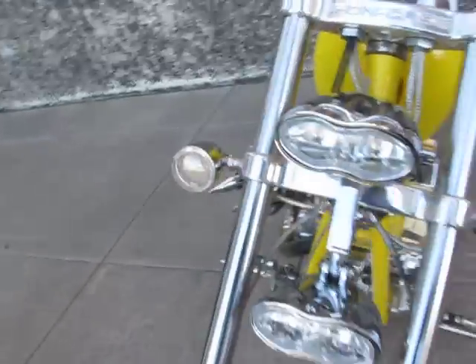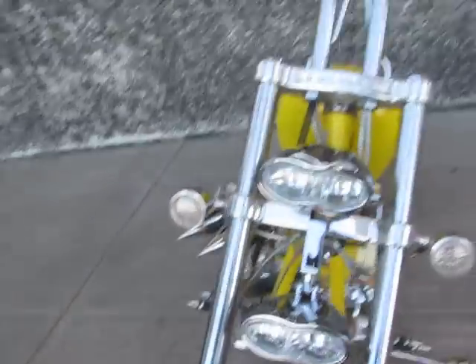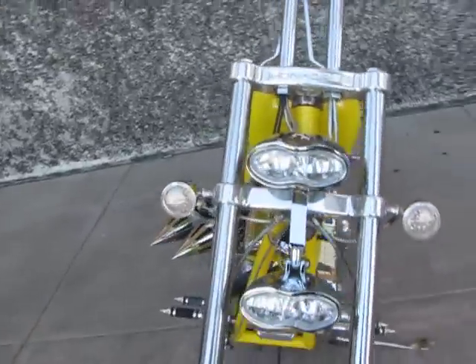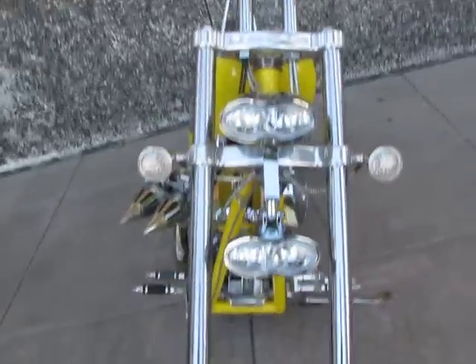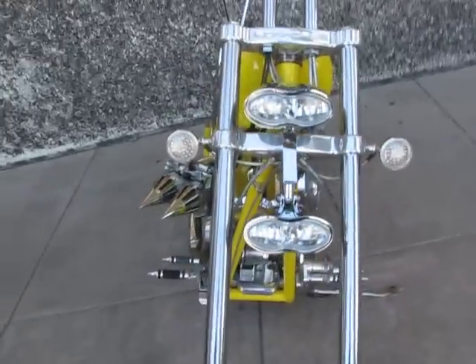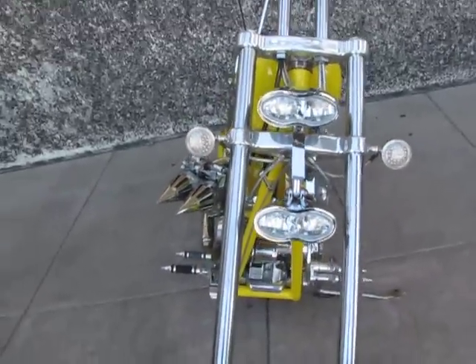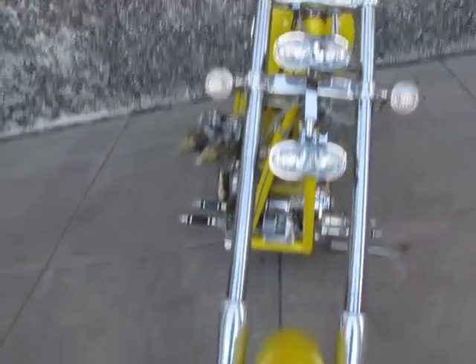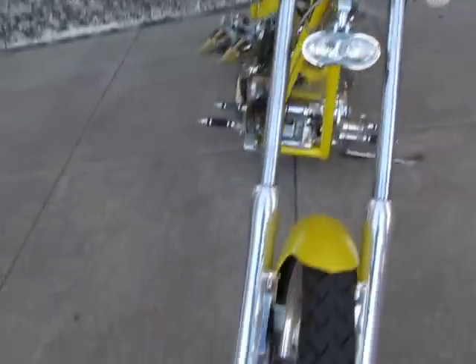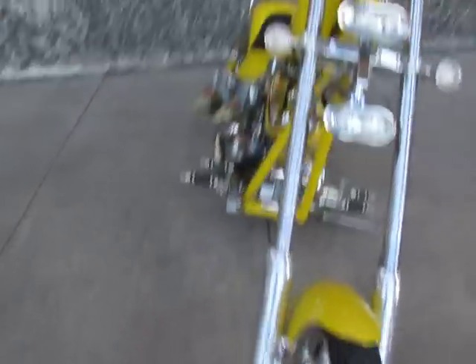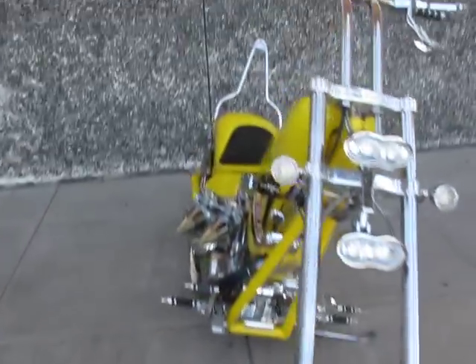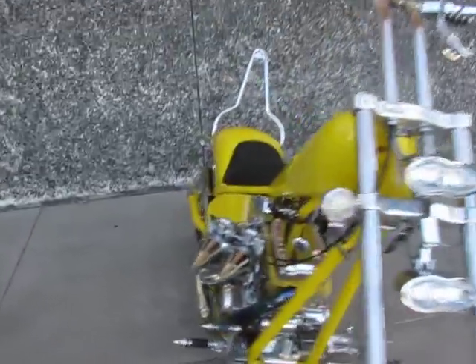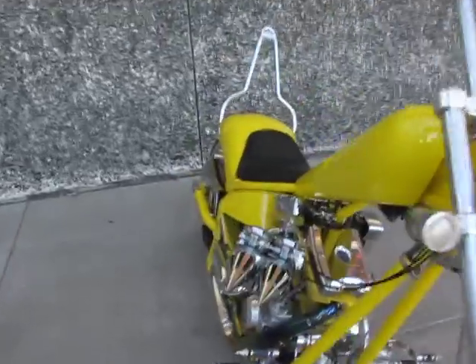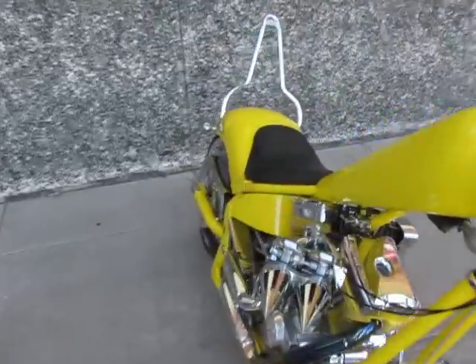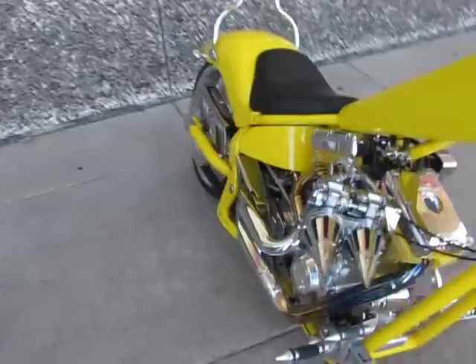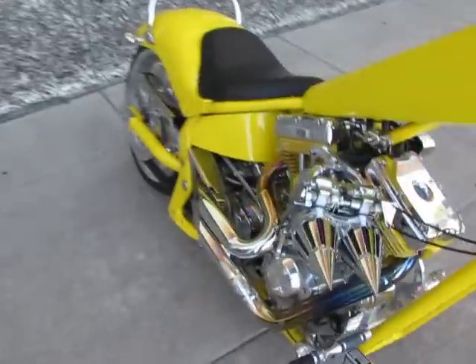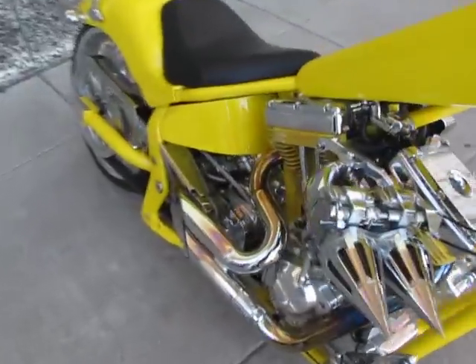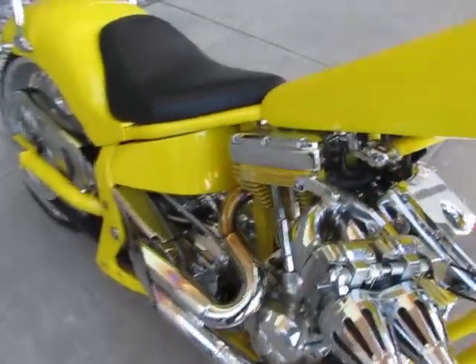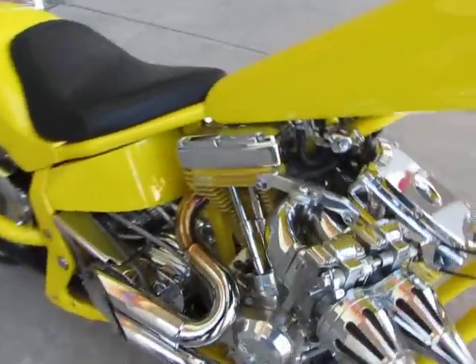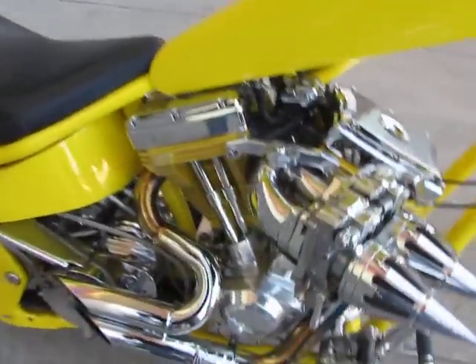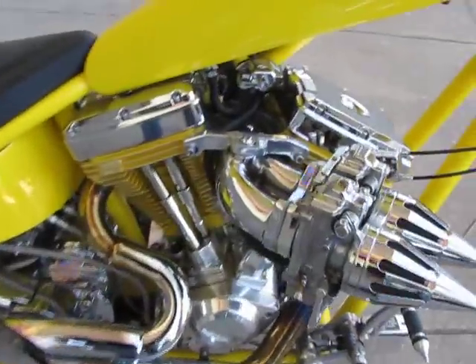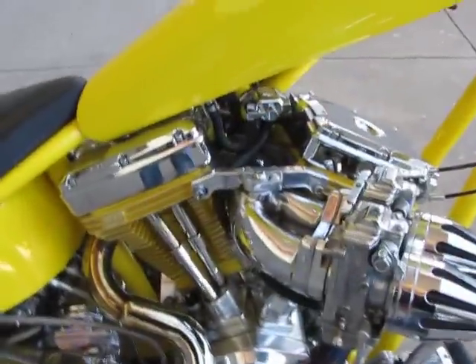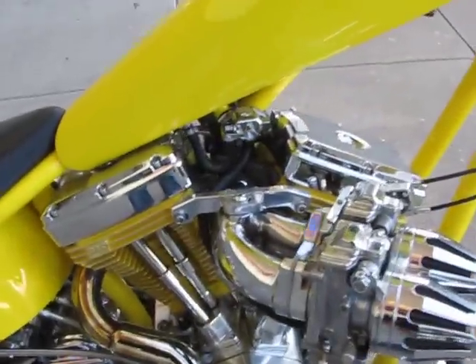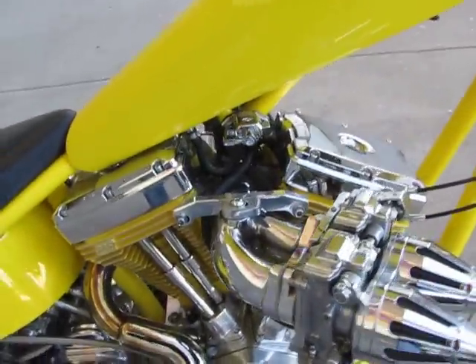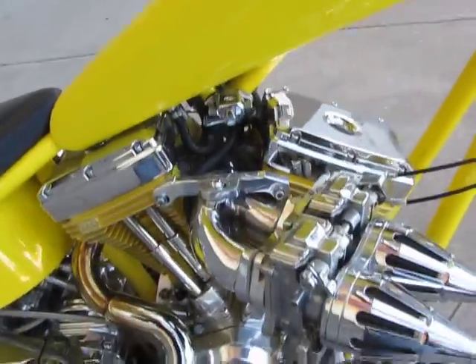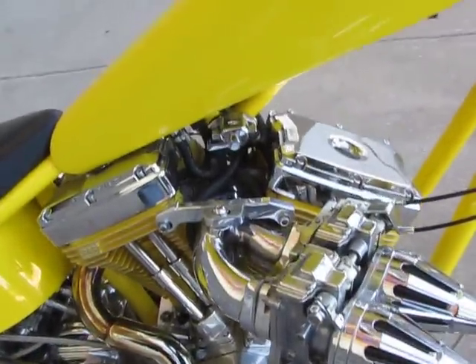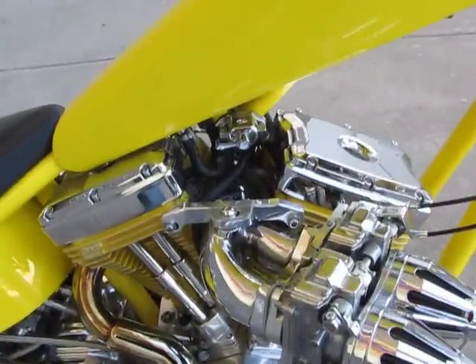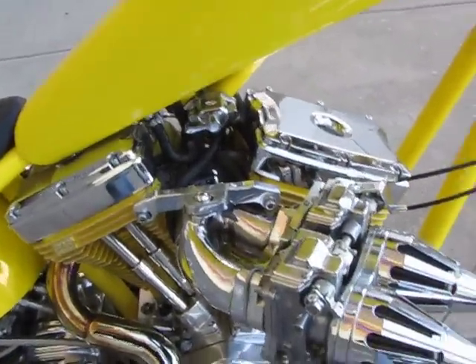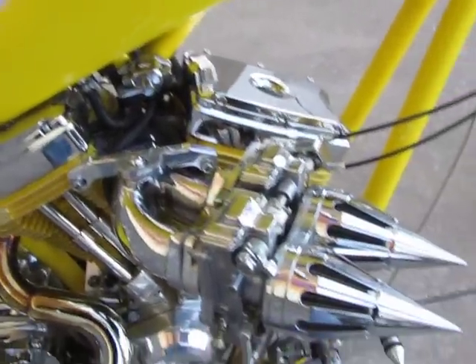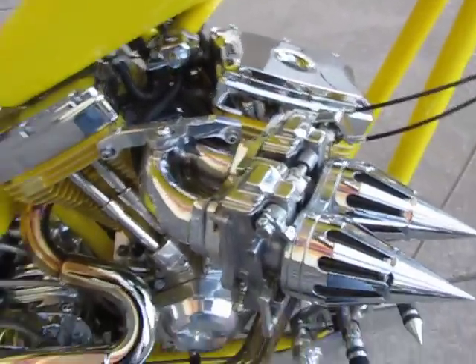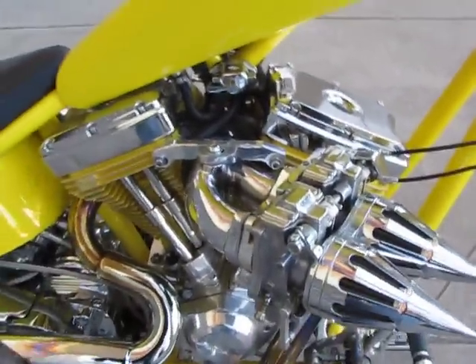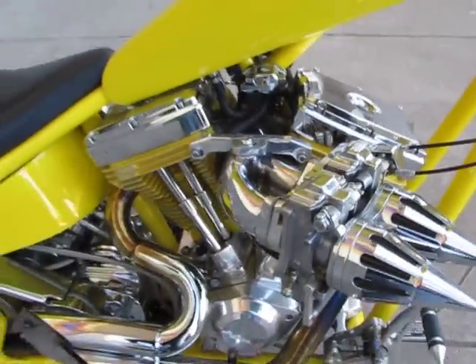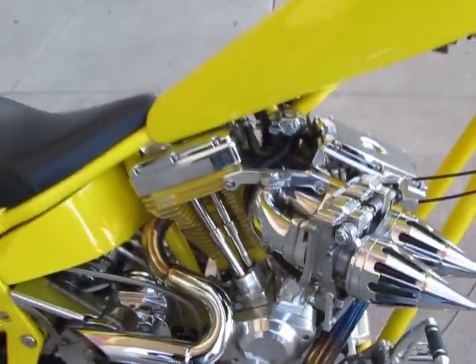It's got dual headlights, LED turn signals, and a really crazy looking dual Mikuni flat slide side mount carburetors.